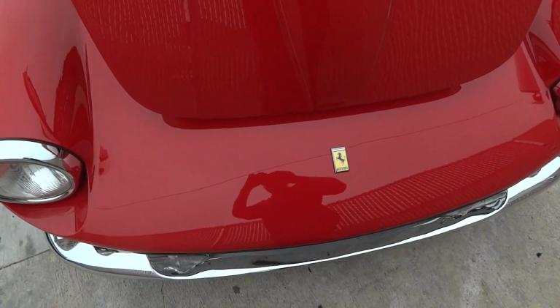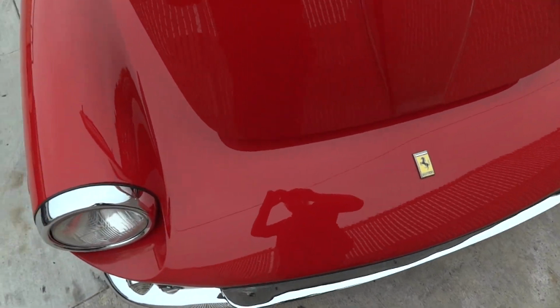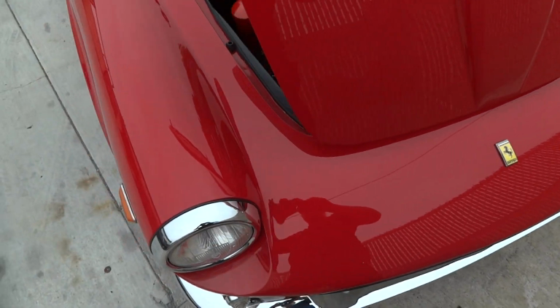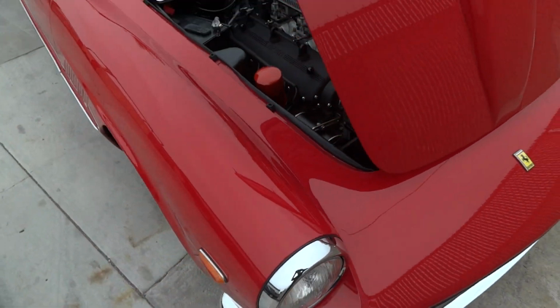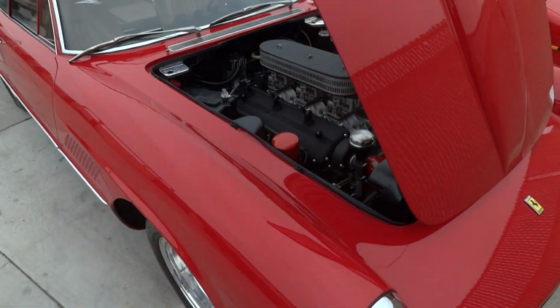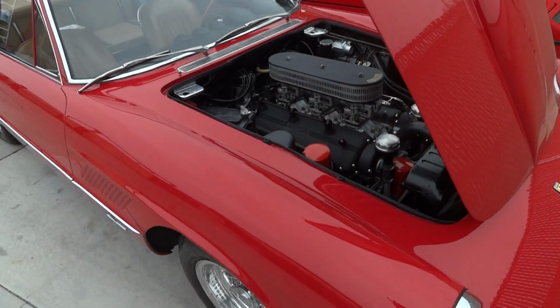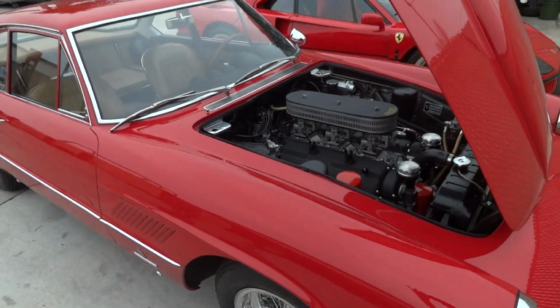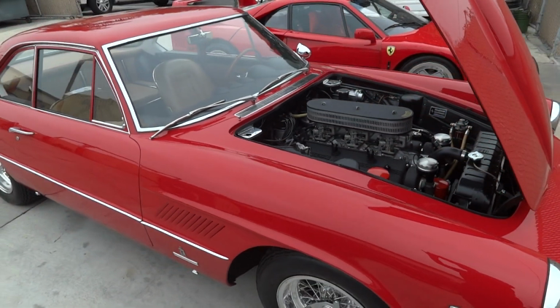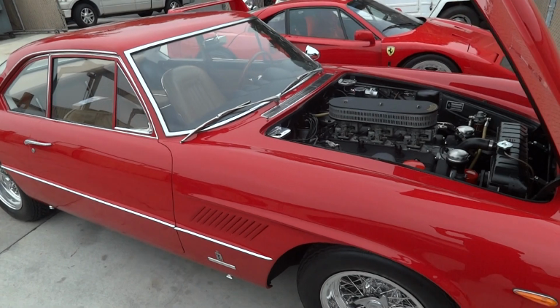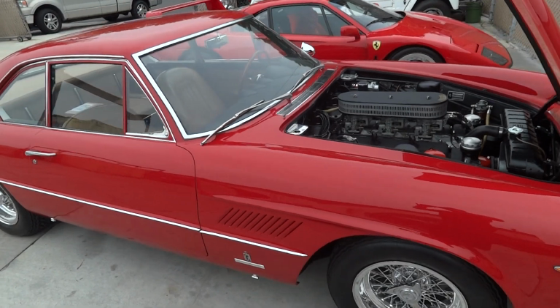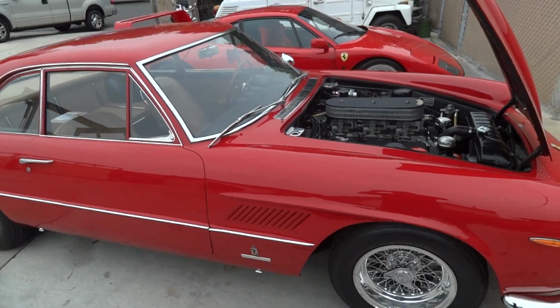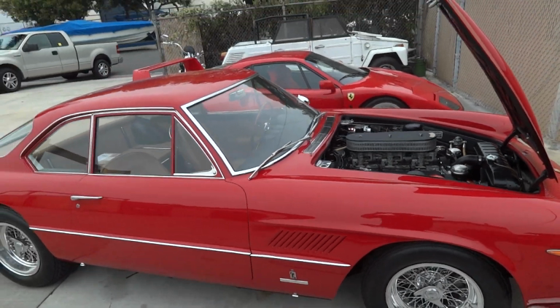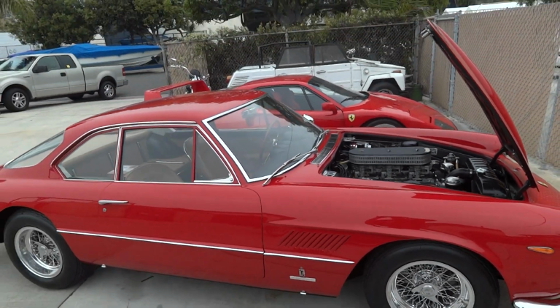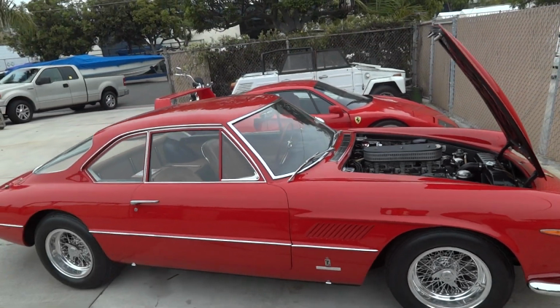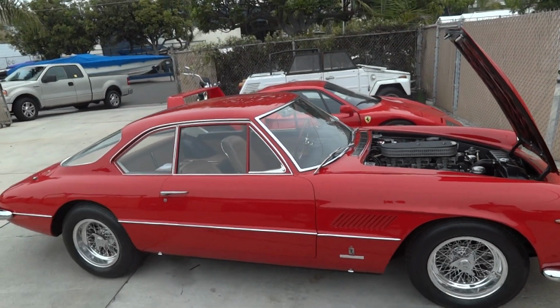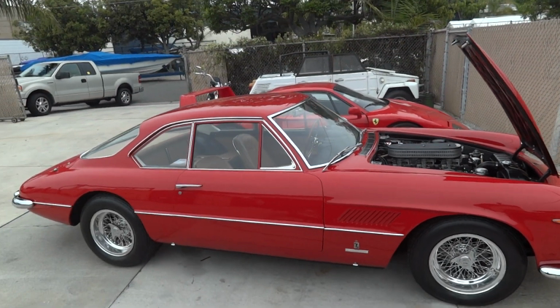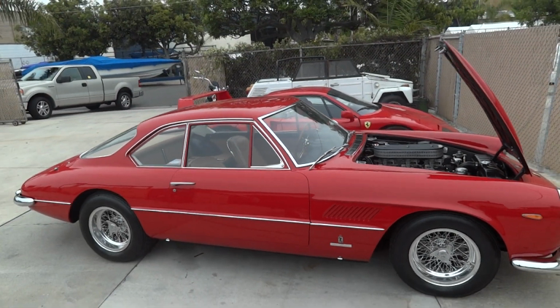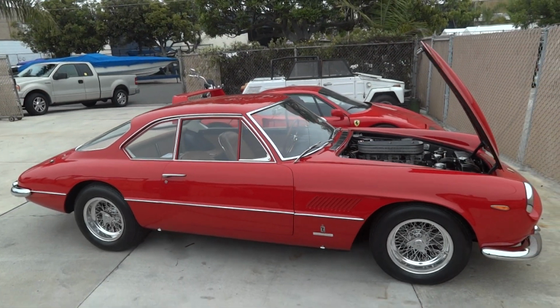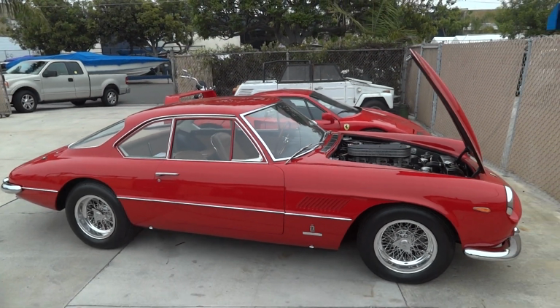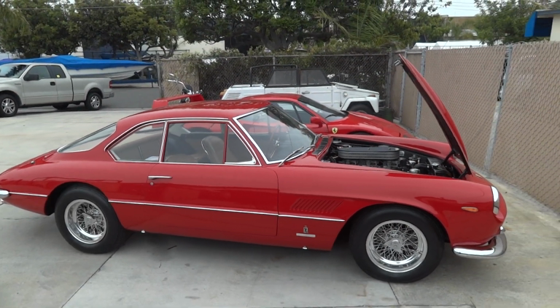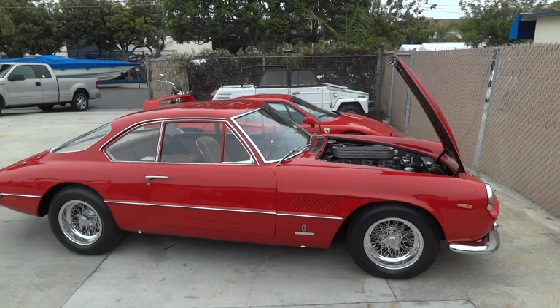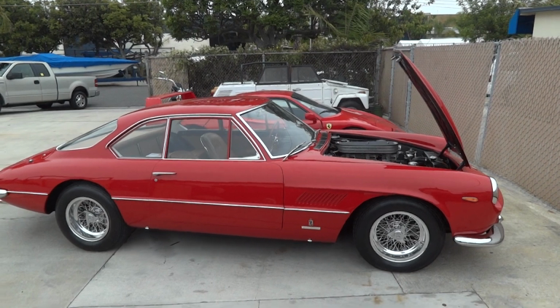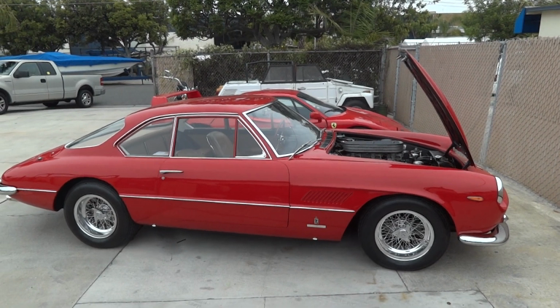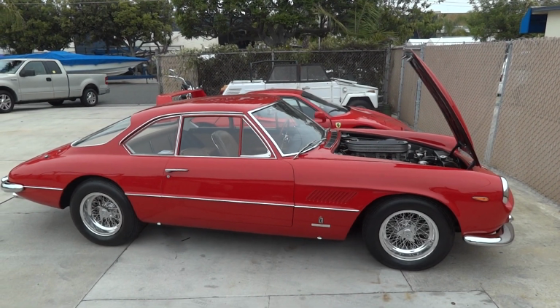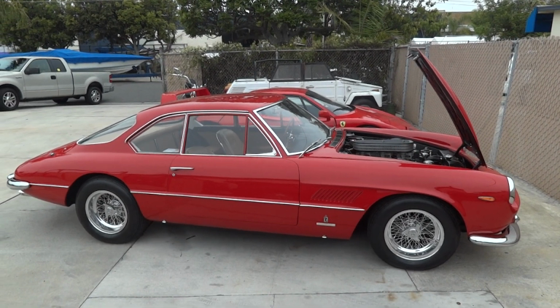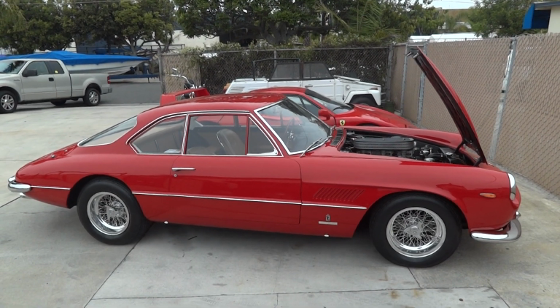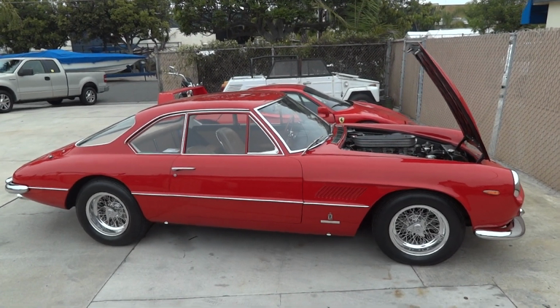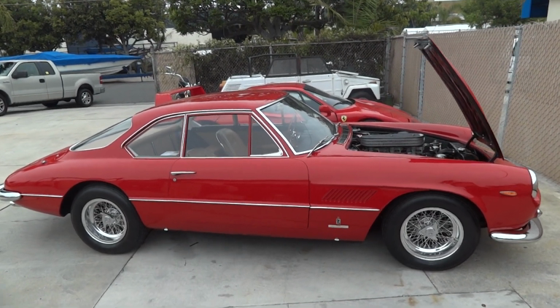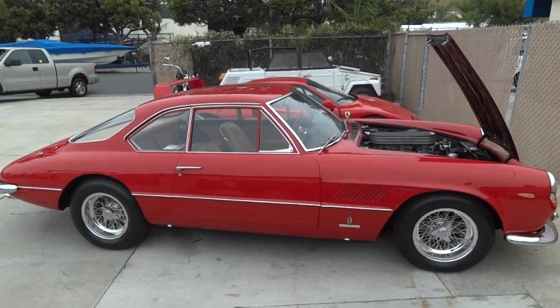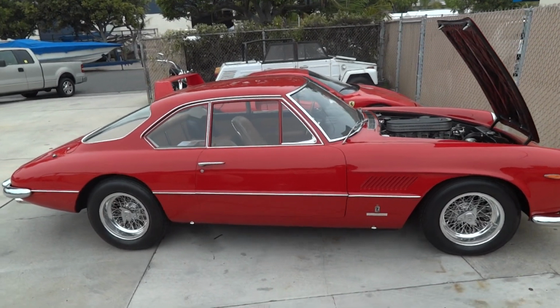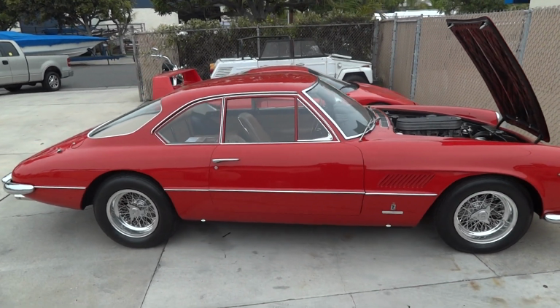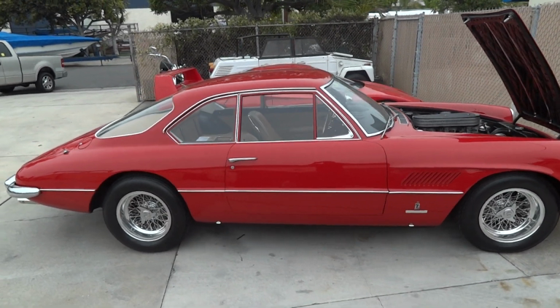Beautiful lines — very sought after model. Collectors love these; you don't see them in the shop very often unless they change hands, and that's why this one's here.